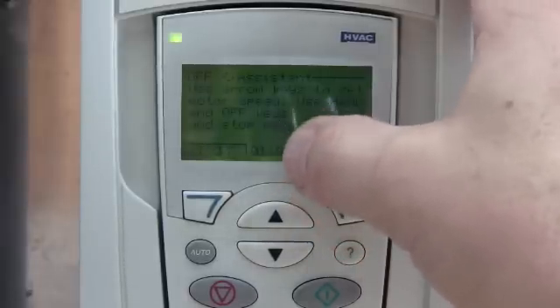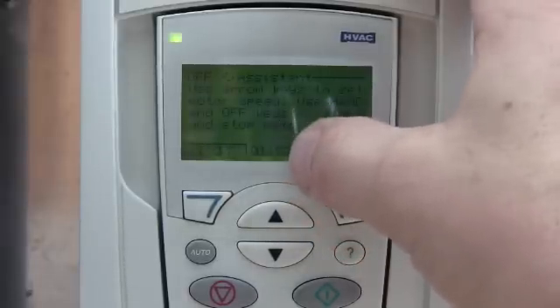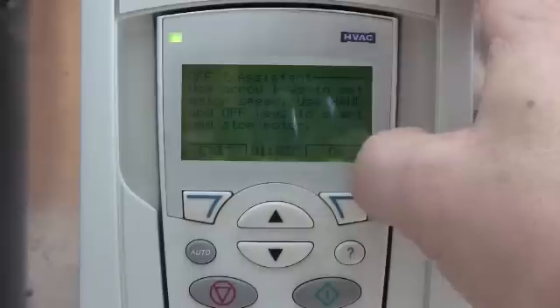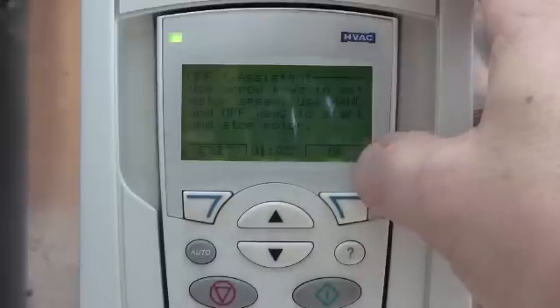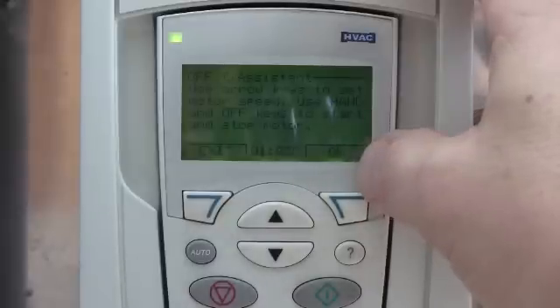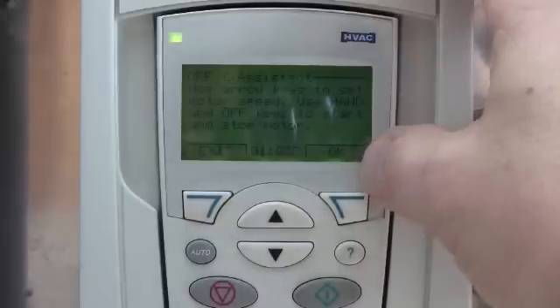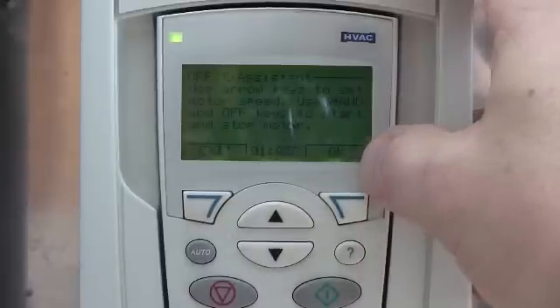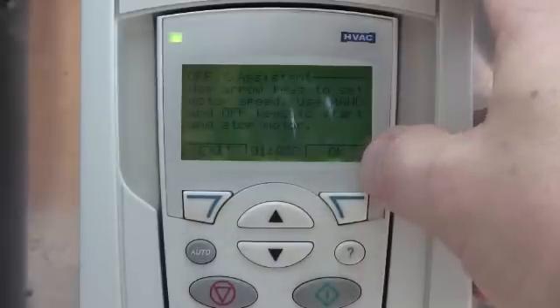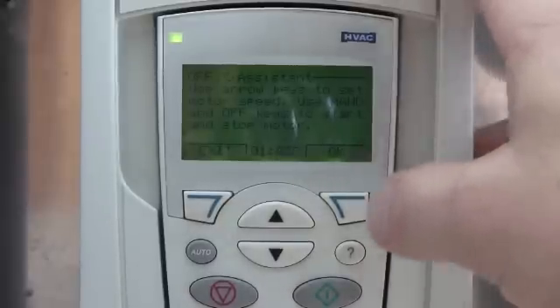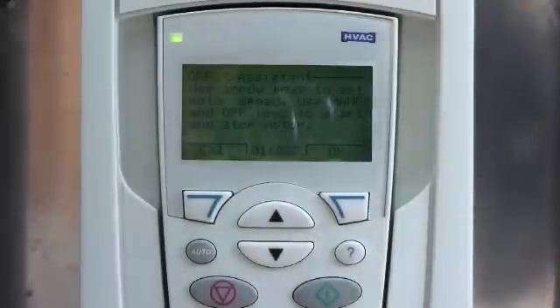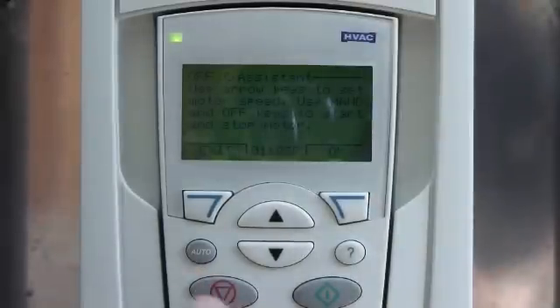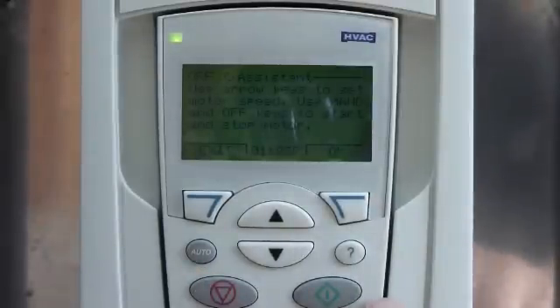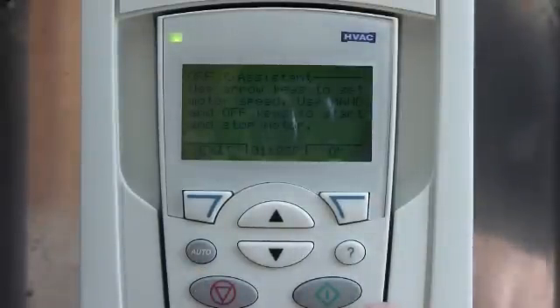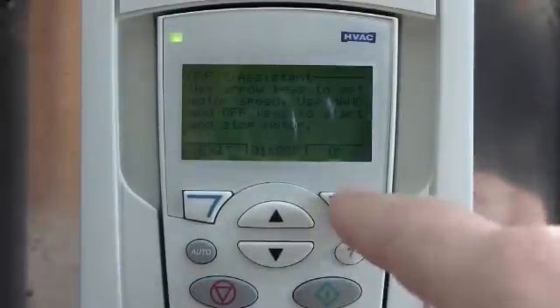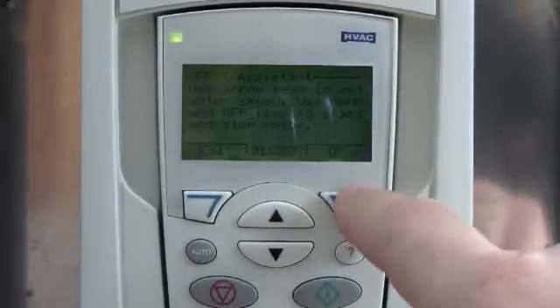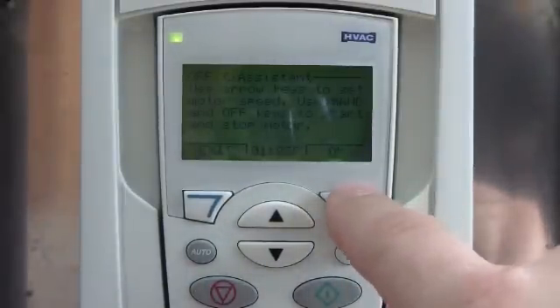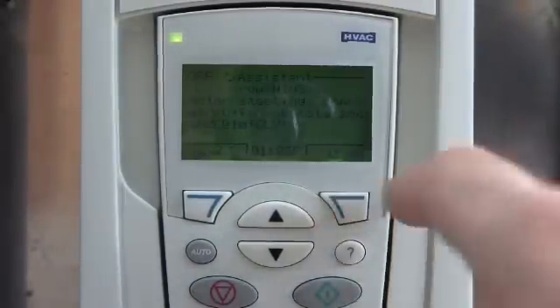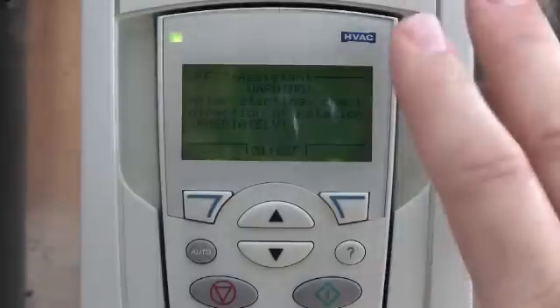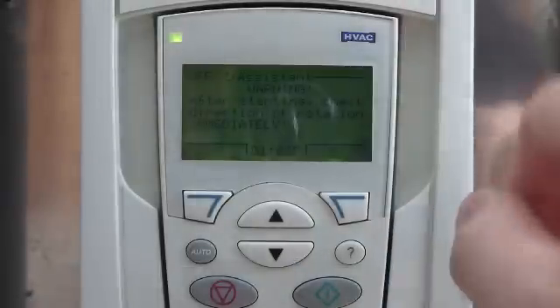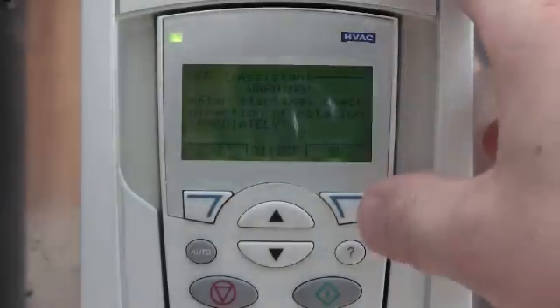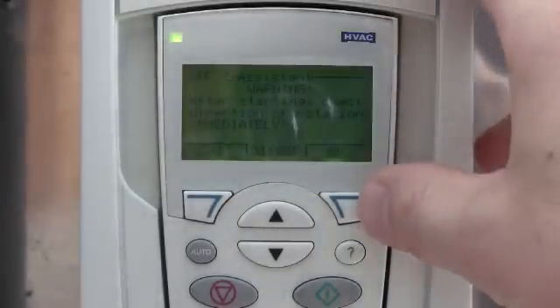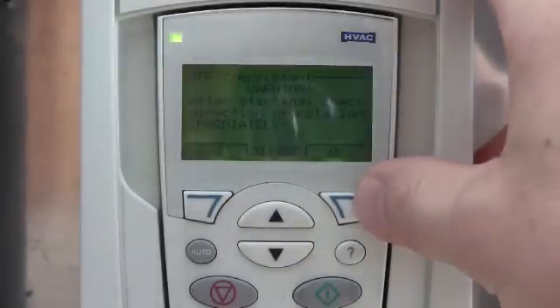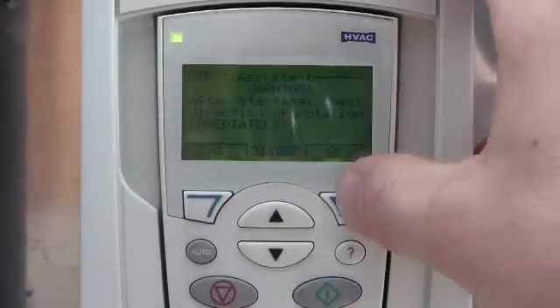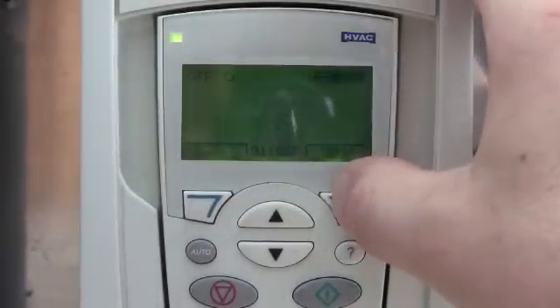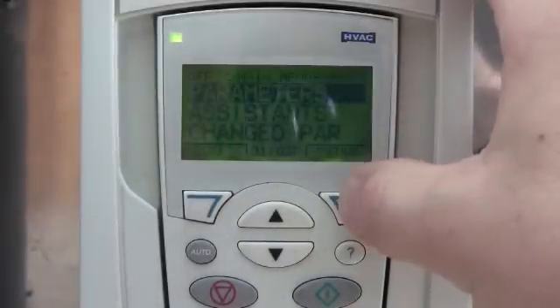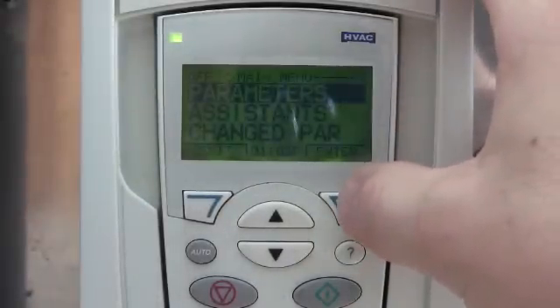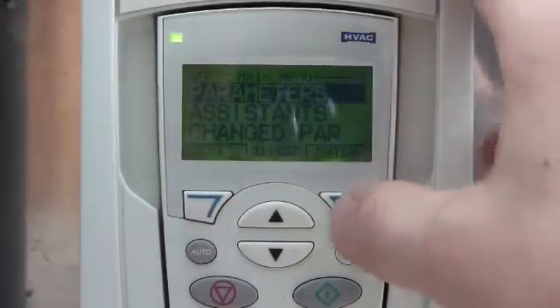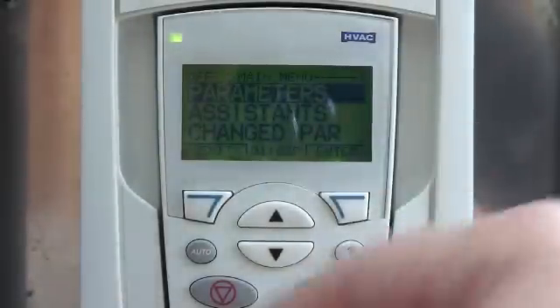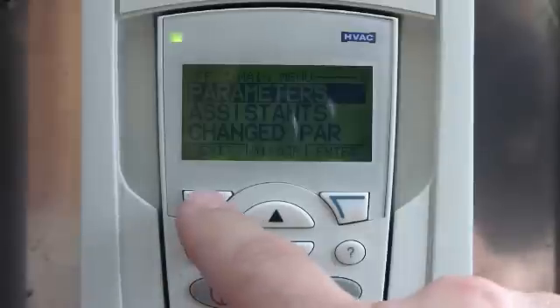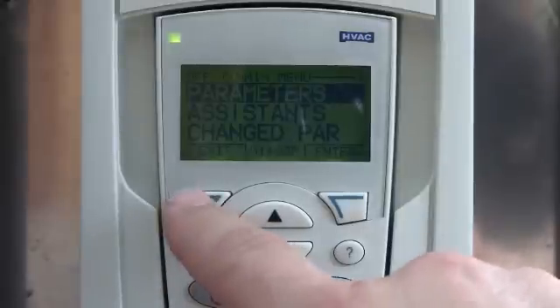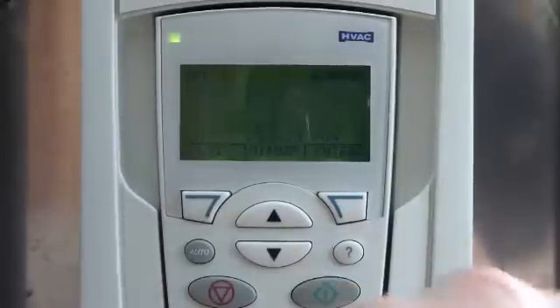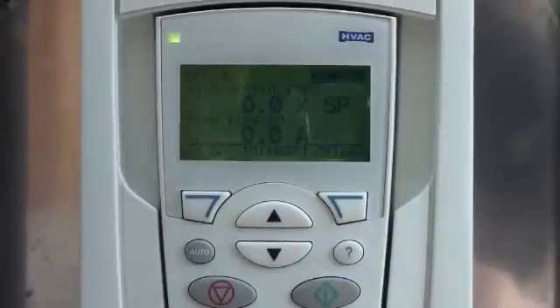Now it will tell you some more warnings. It will explain to you that you're going to be running off the hand/off/auto and it's manual control only. Some more warnings — just keep hitting OK. Then it will jump you back out, so push the exit button.